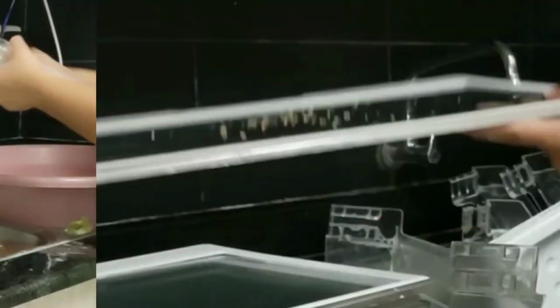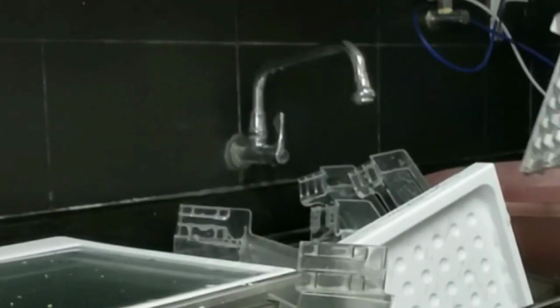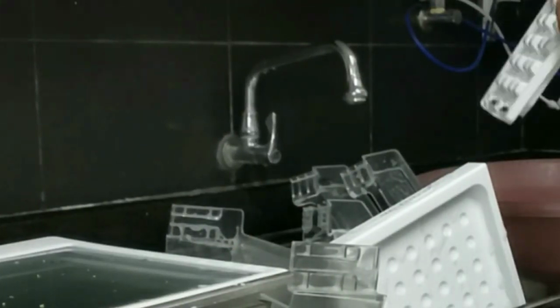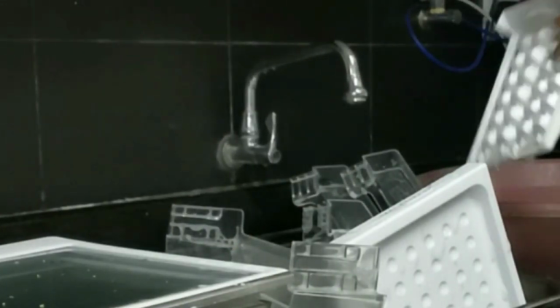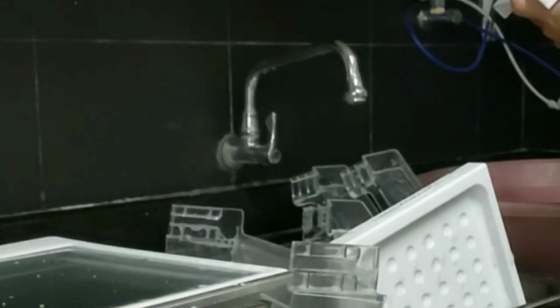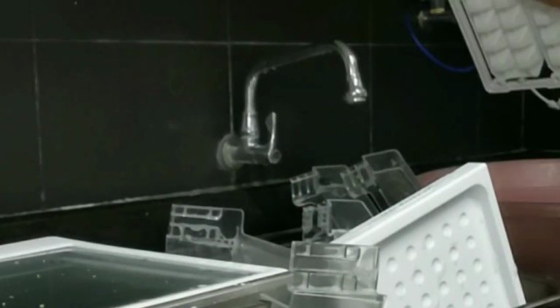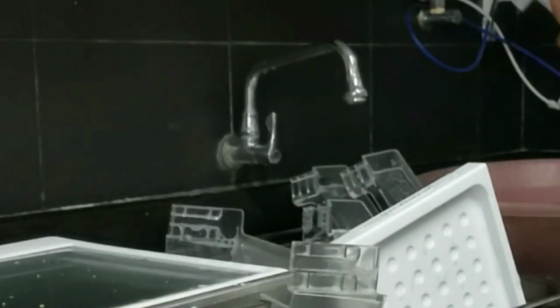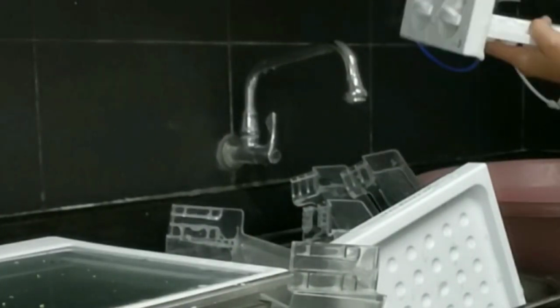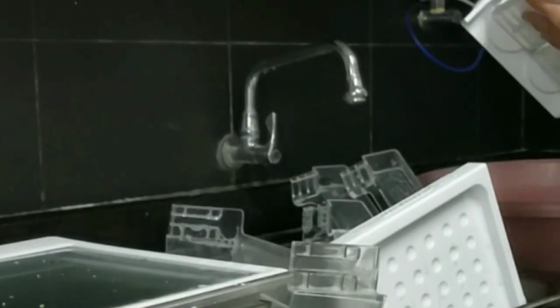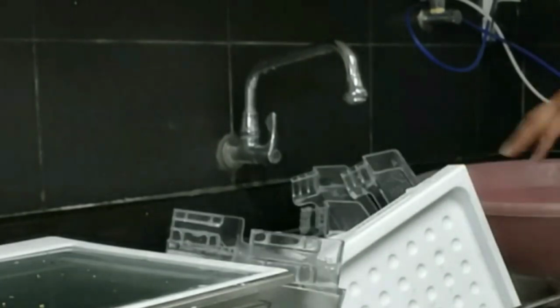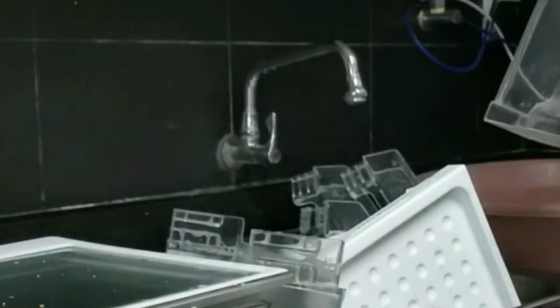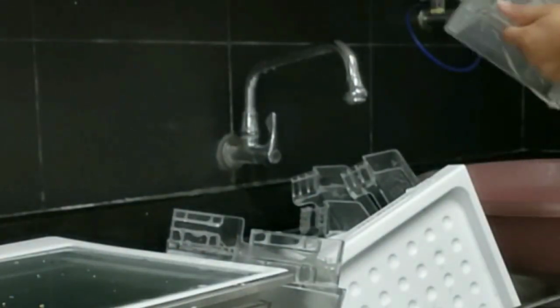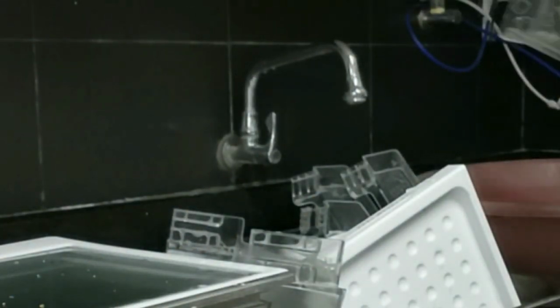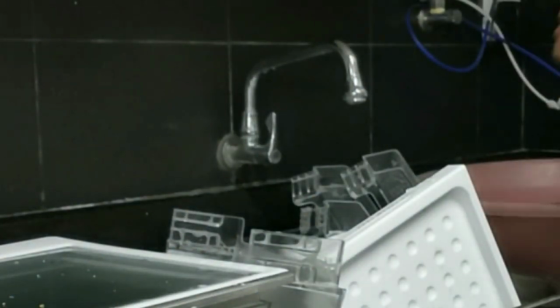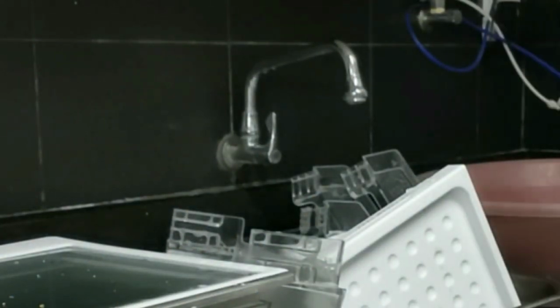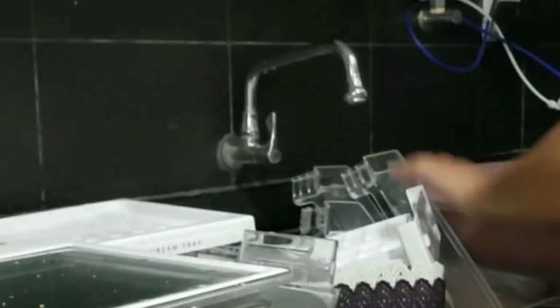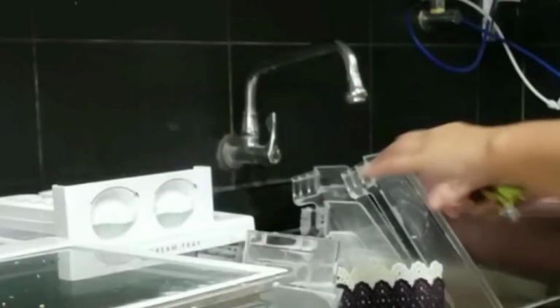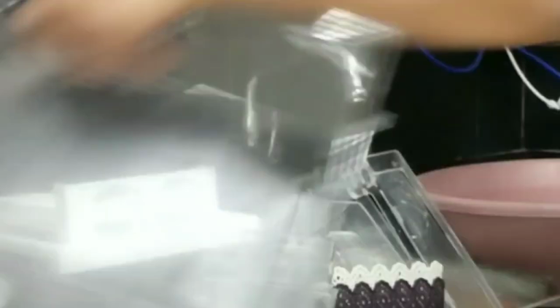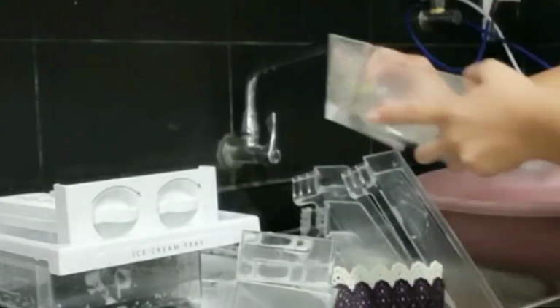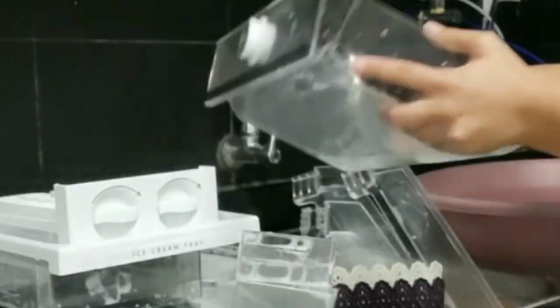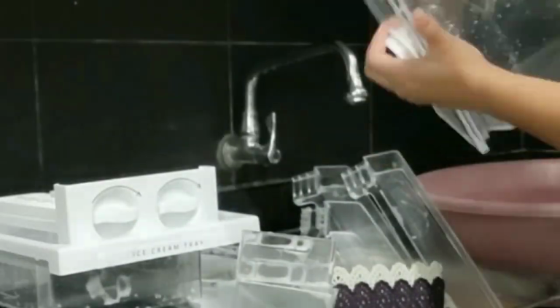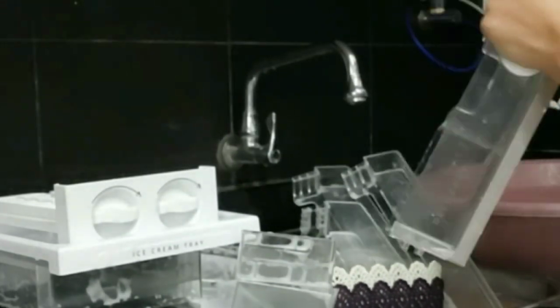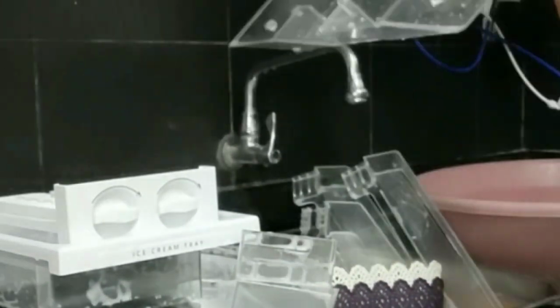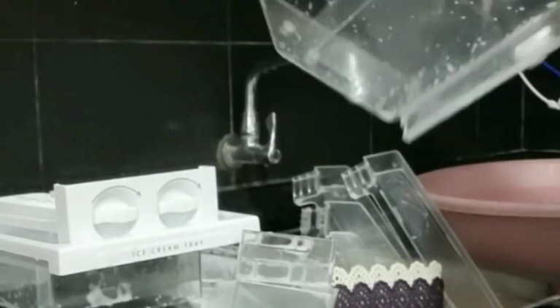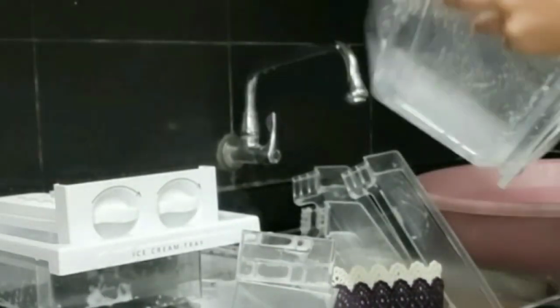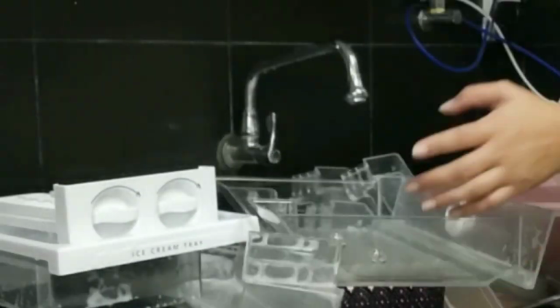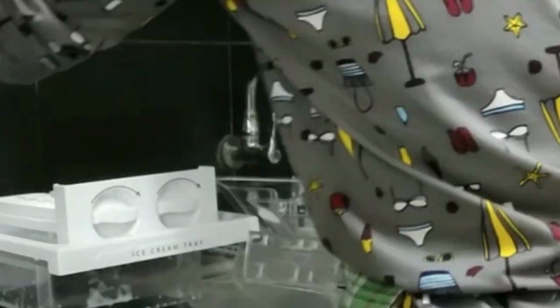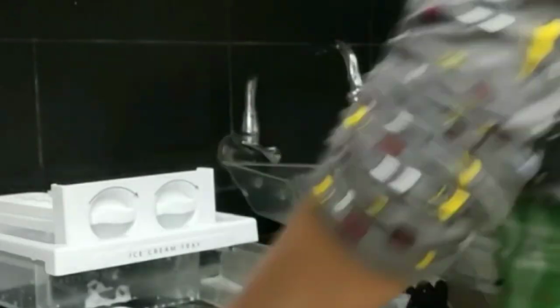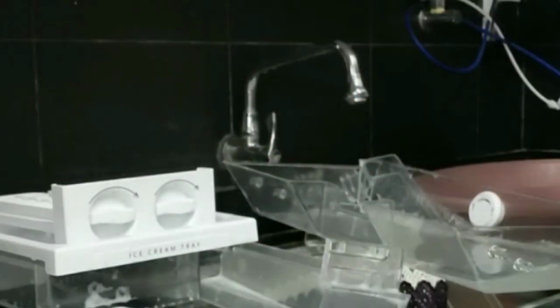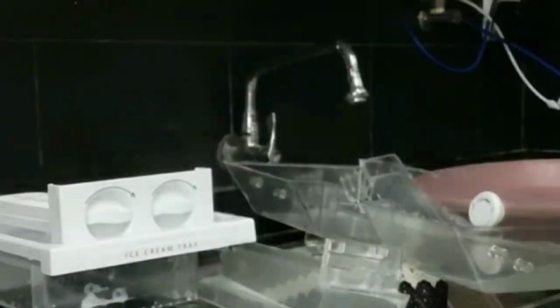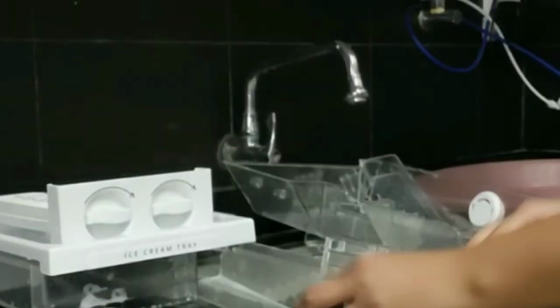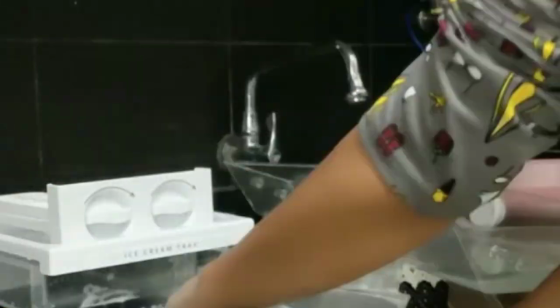Wash them and they'll be clean. If there's any smell, this will take care of it. After washing, leave them to dry out completely before putting them back in the fridge.